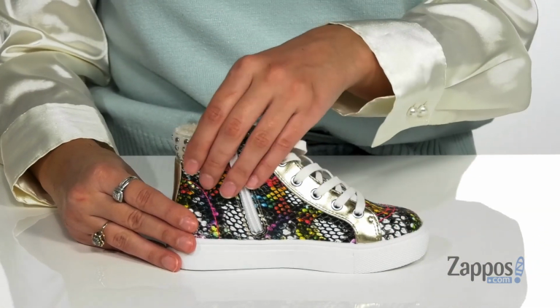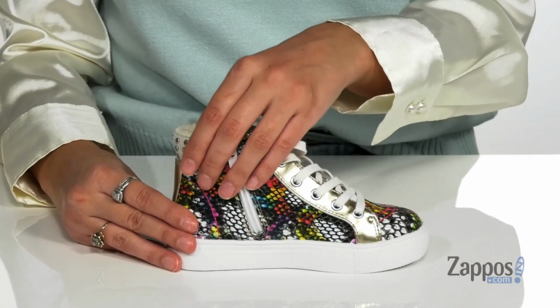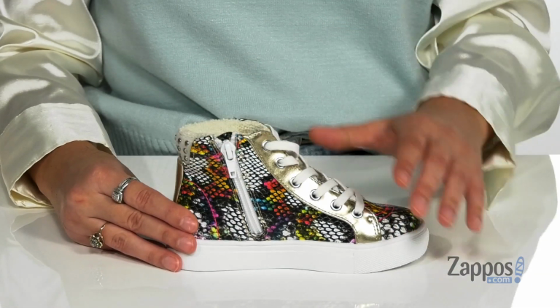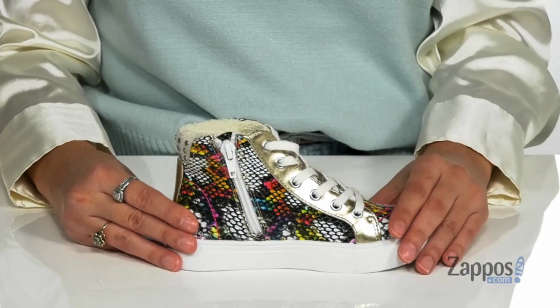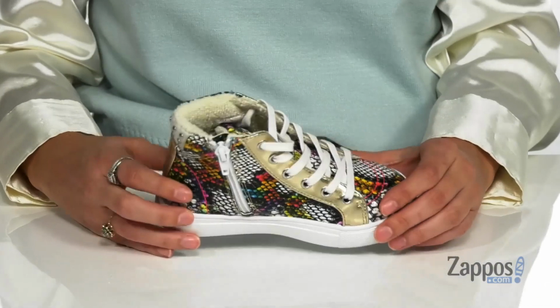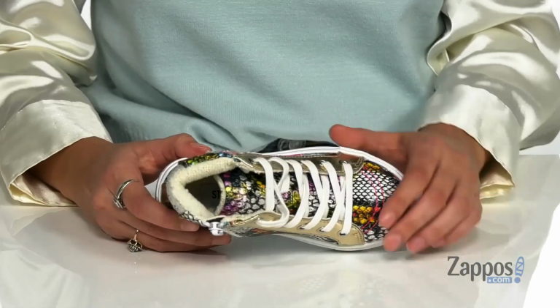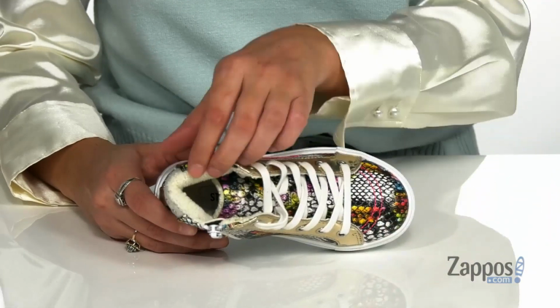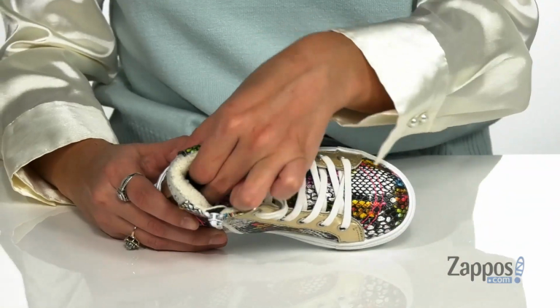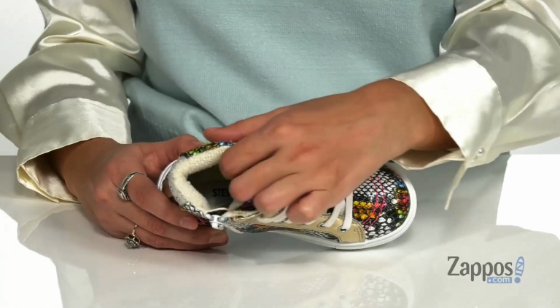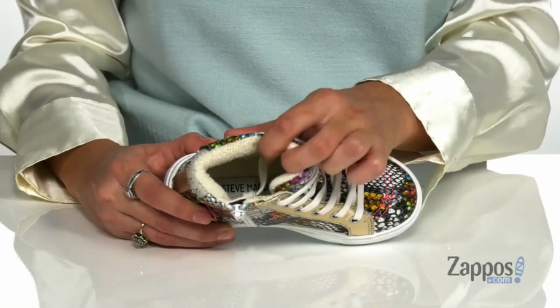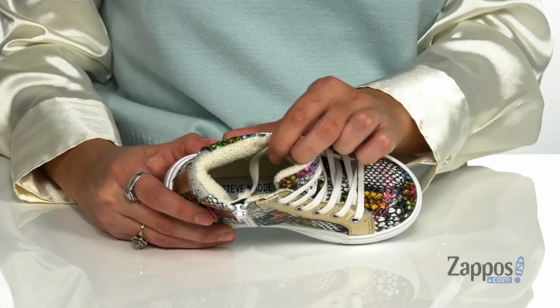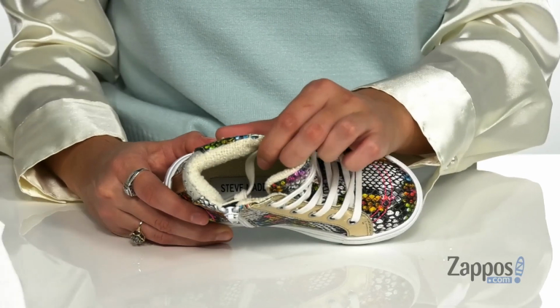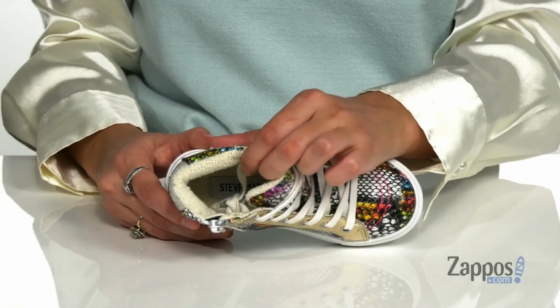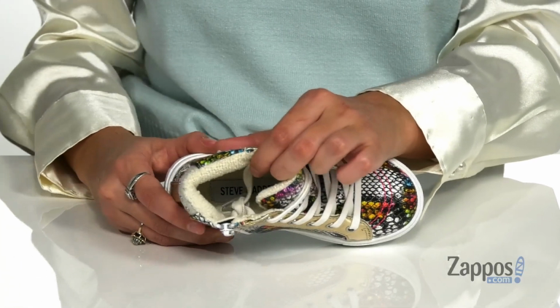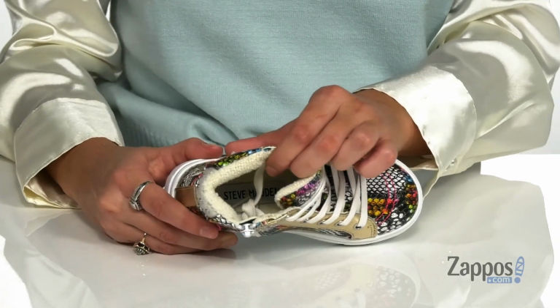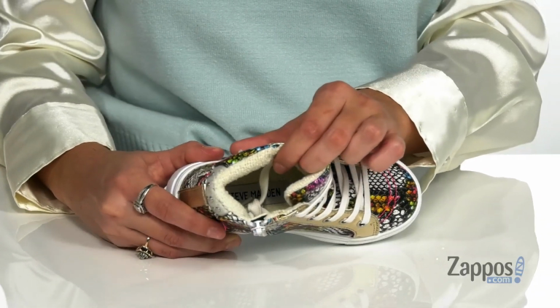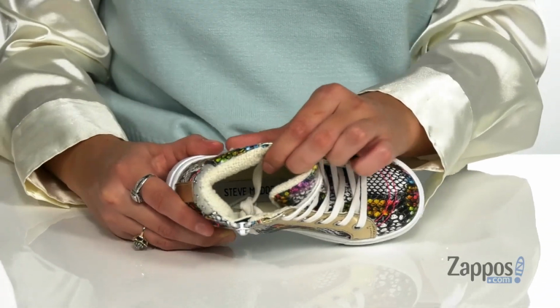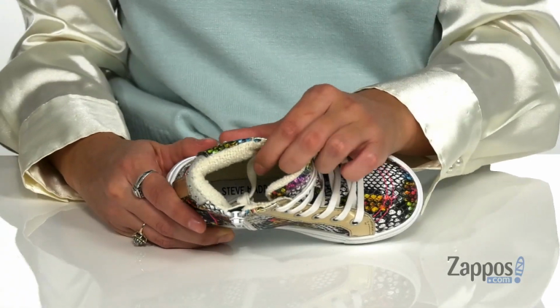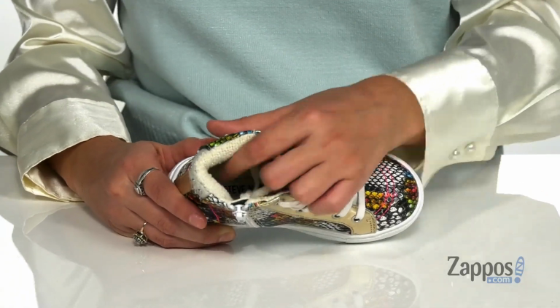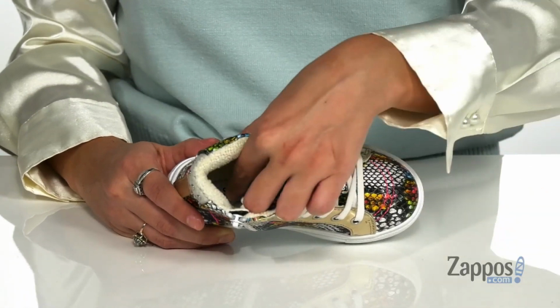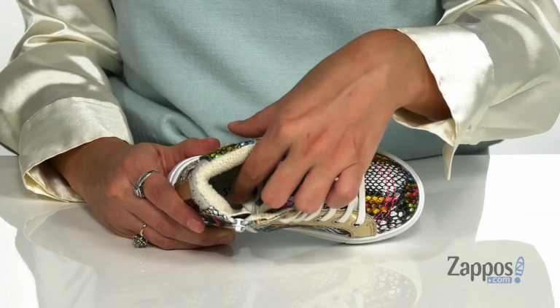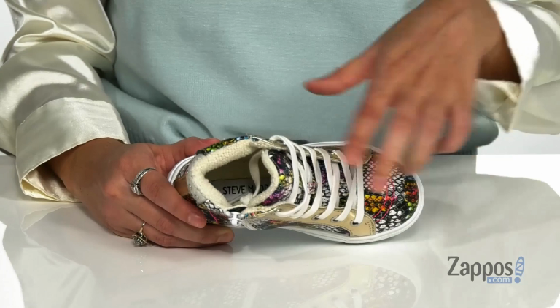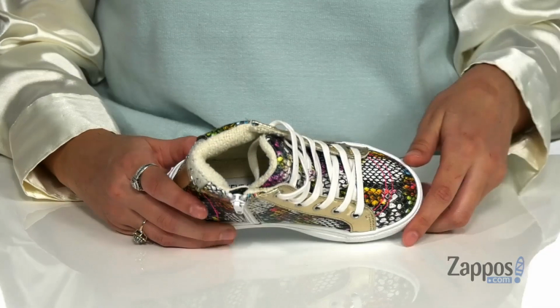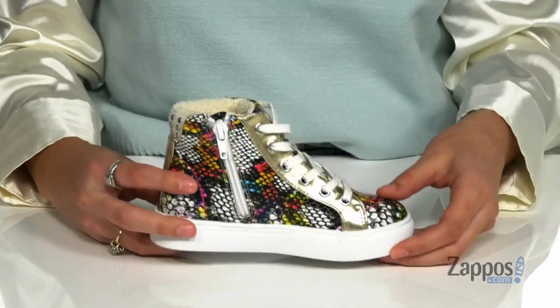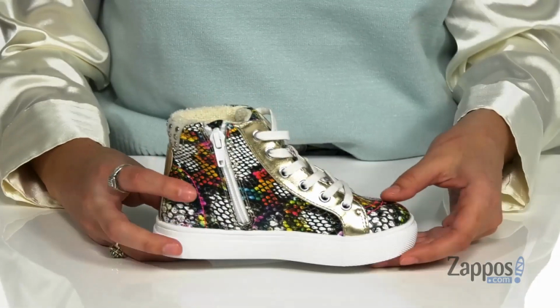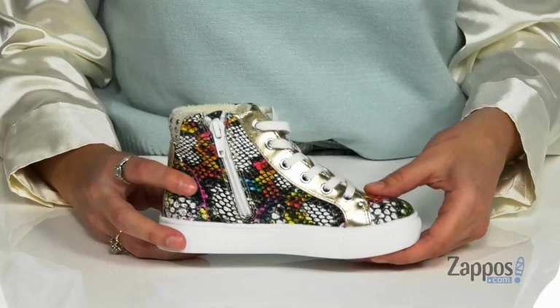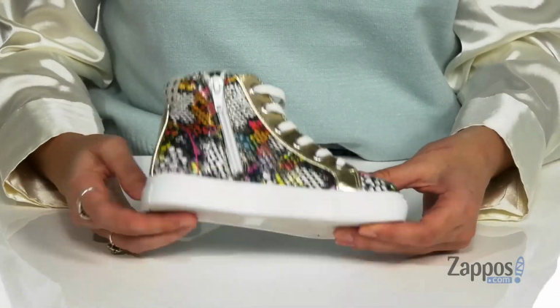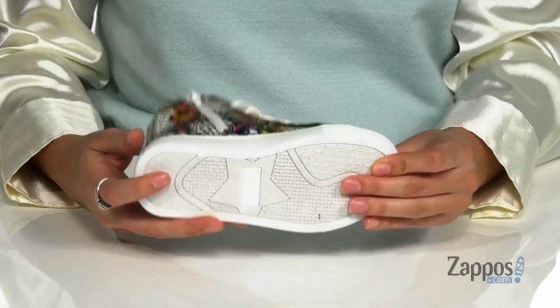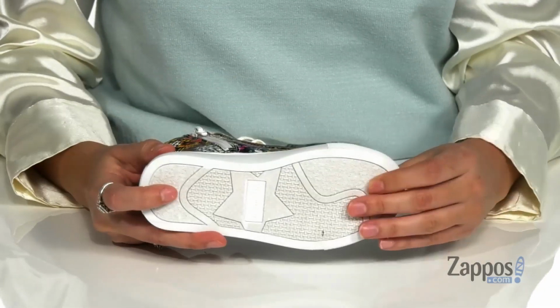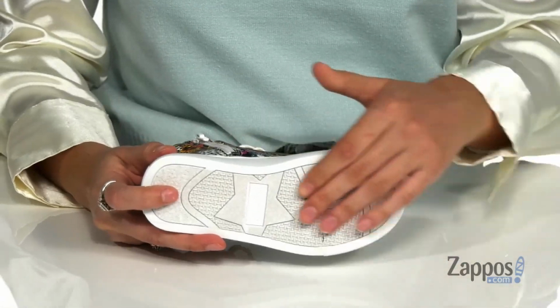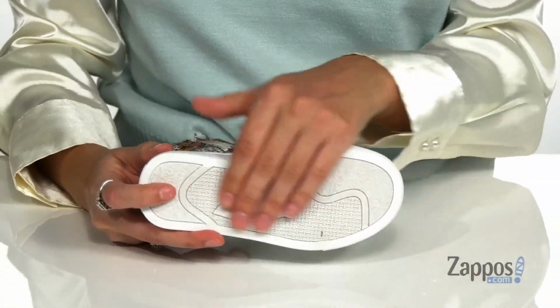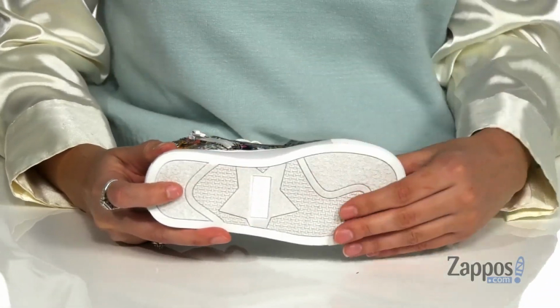There's also a padded collar for added ankle support, and inside is super soft fabric lining that will feel amazing against little legs and feet. With a cushioned insole for added comfort, it's all on top of an outsole that's textured for plenty of traction.